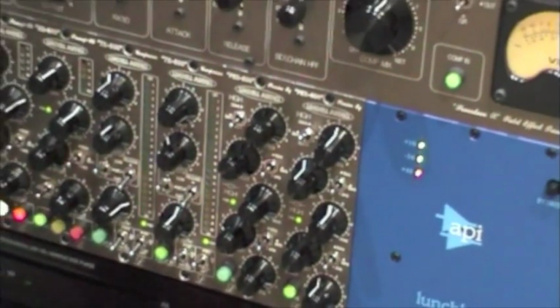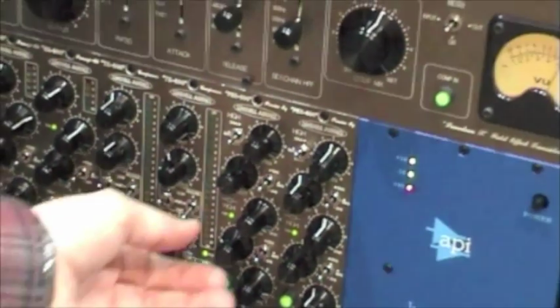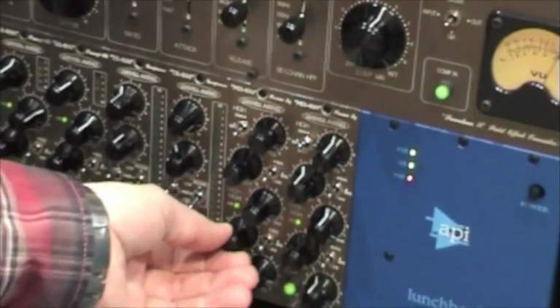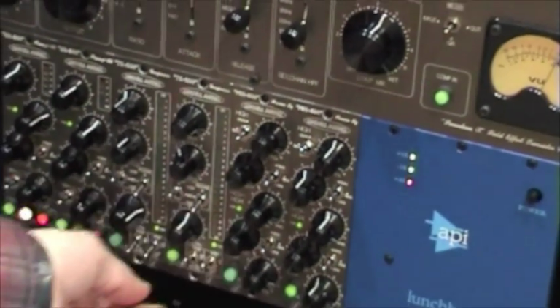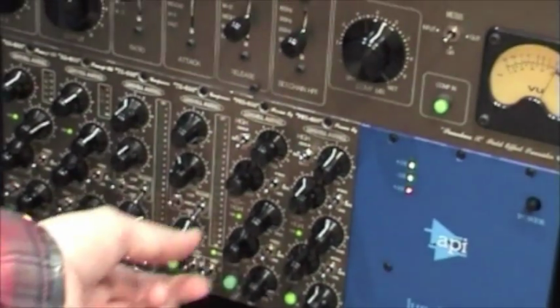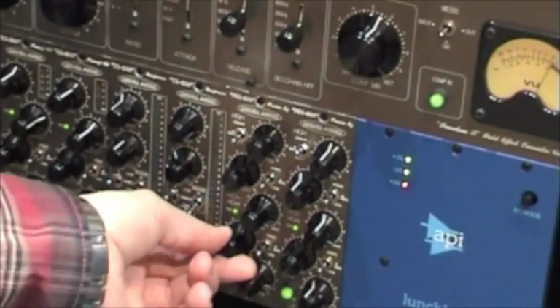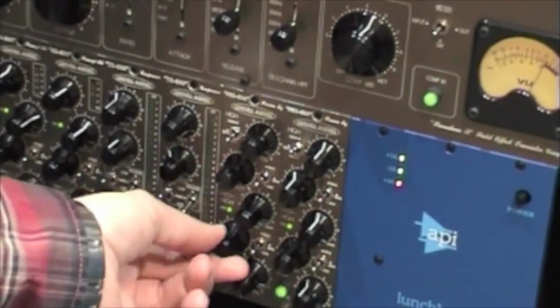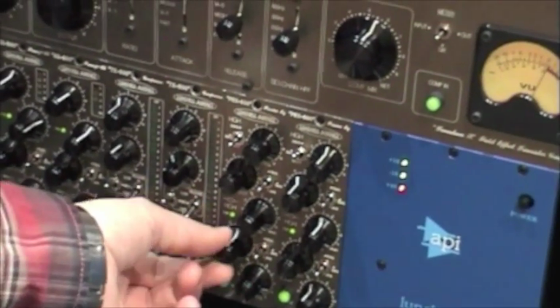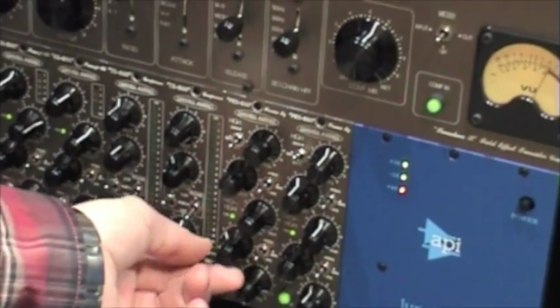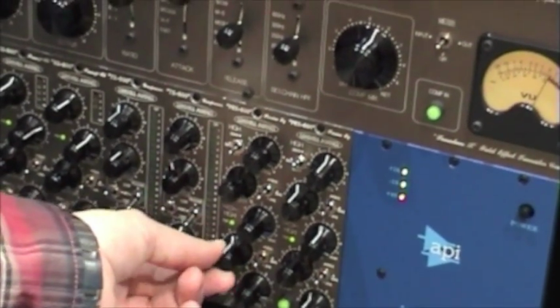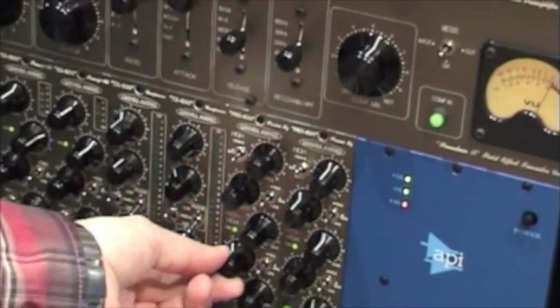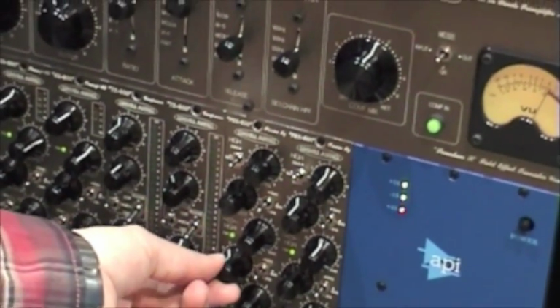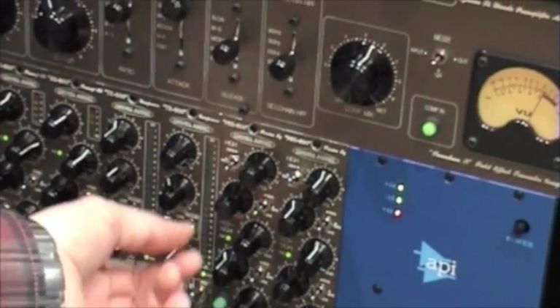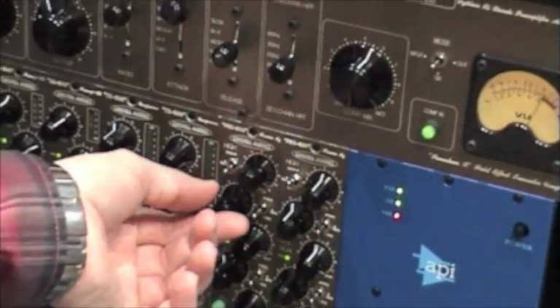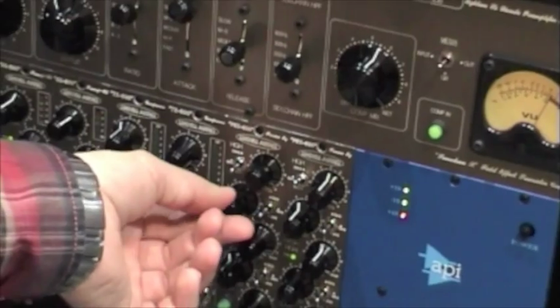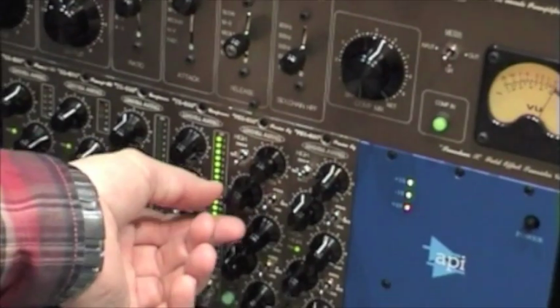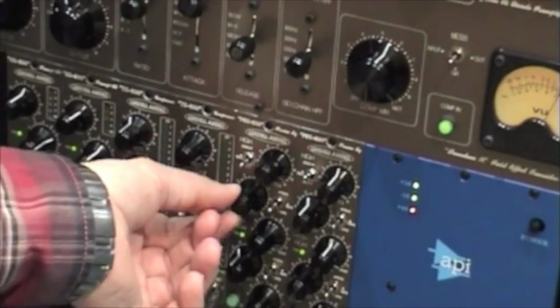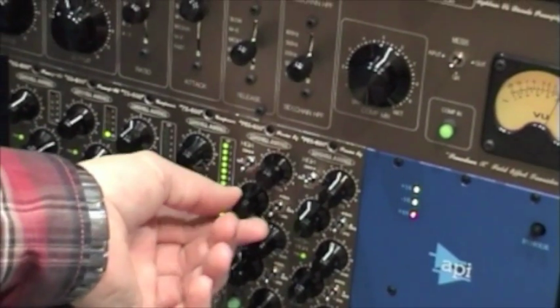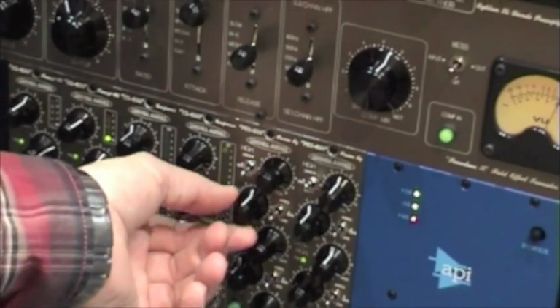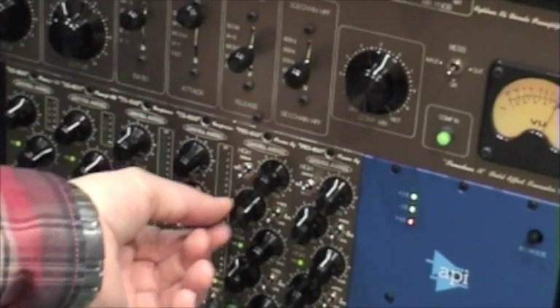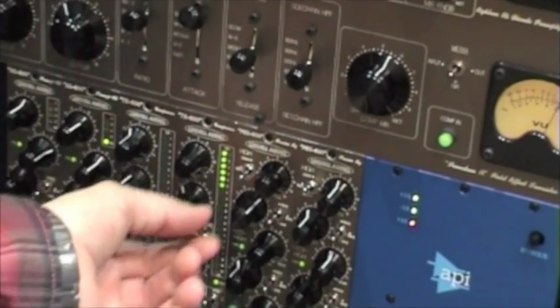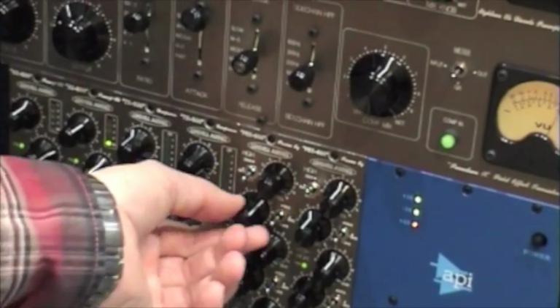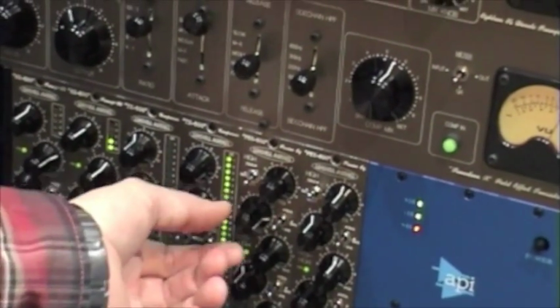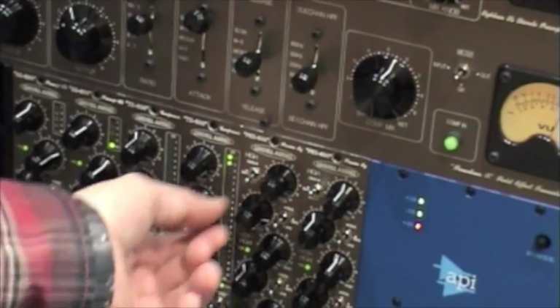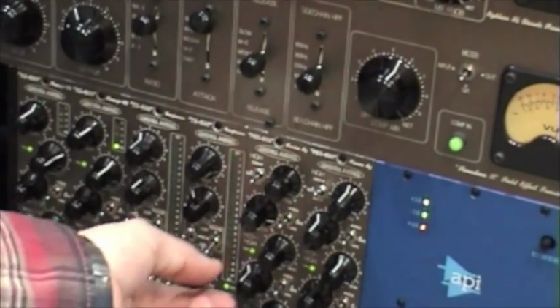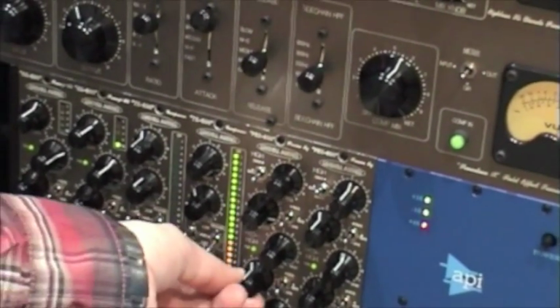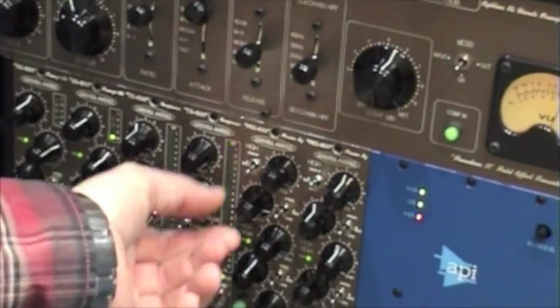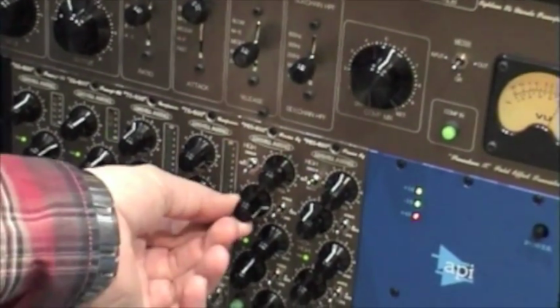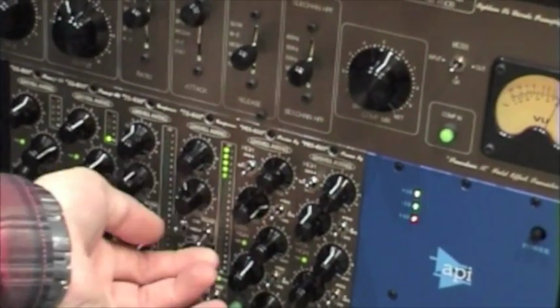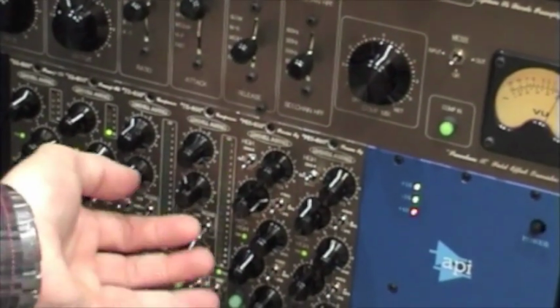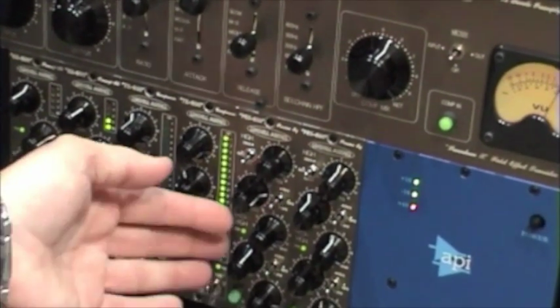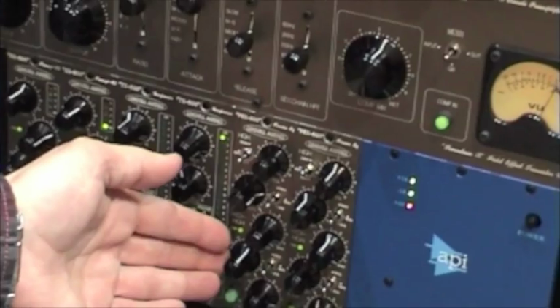Very, very good sounding, very punchy on the low end and the high is very smooth, so you can really push the EQ hard and it still sounds amazing.